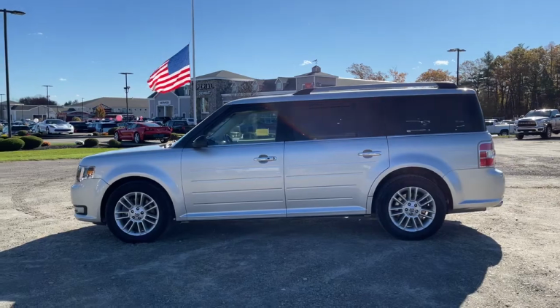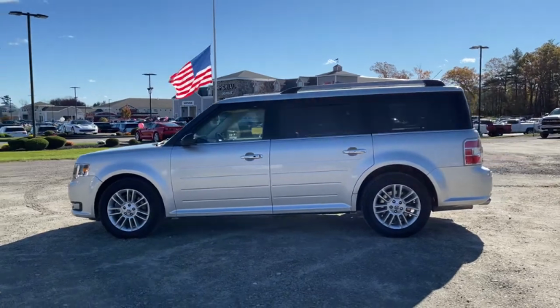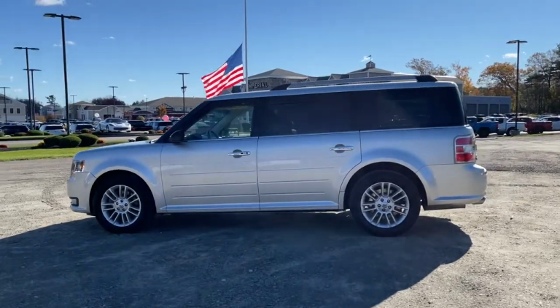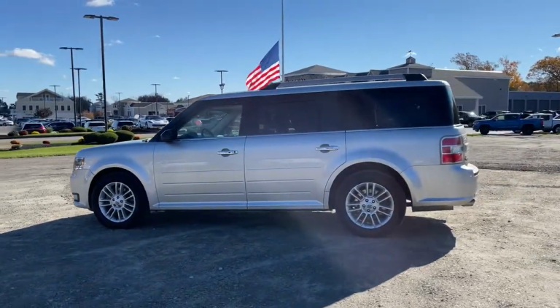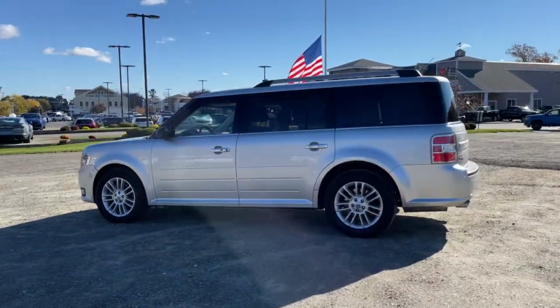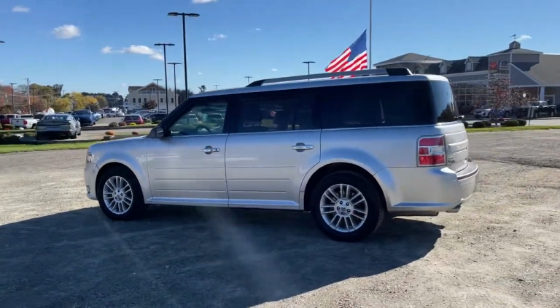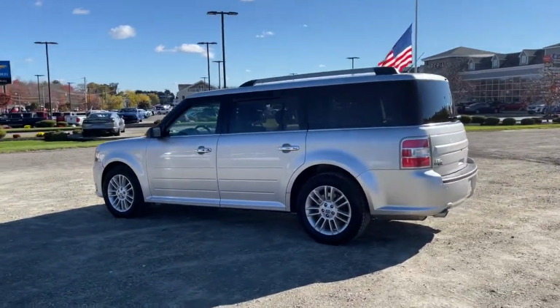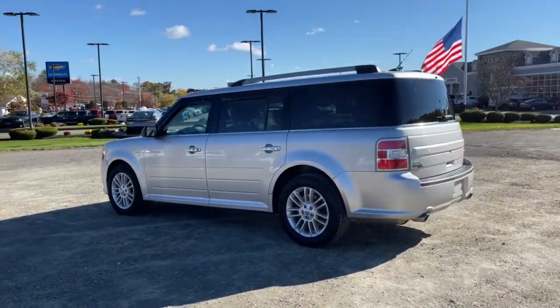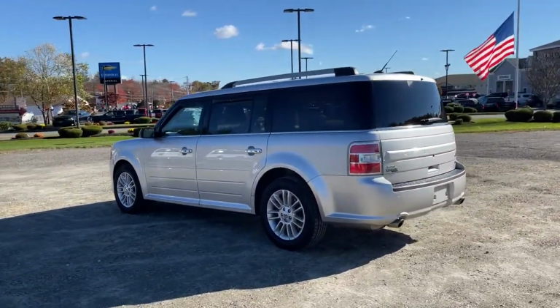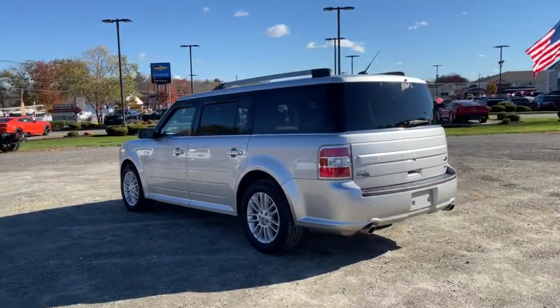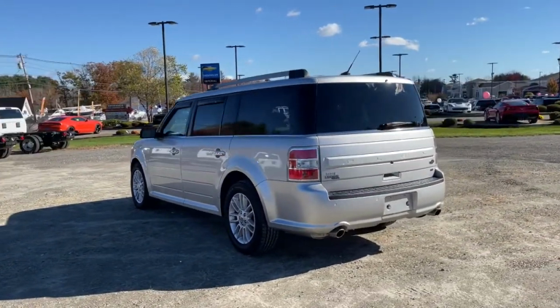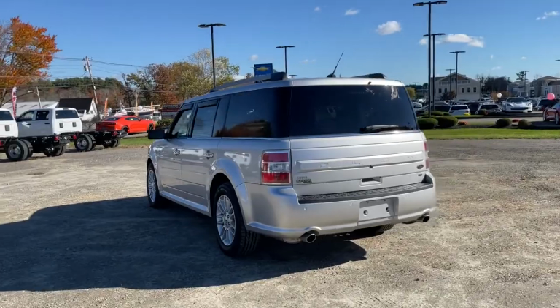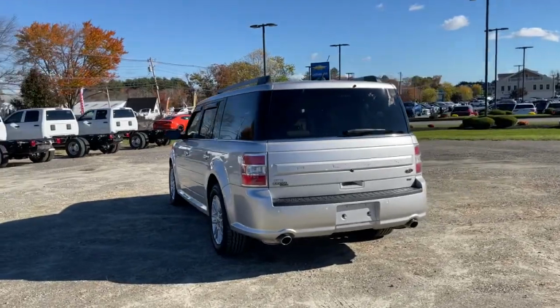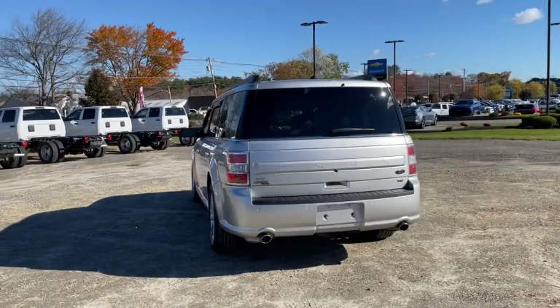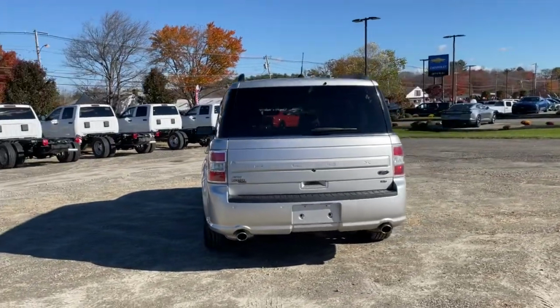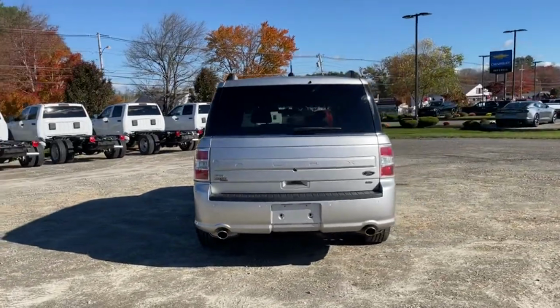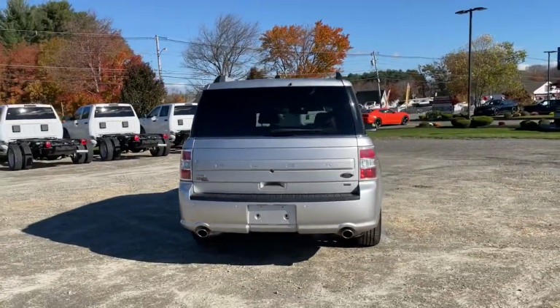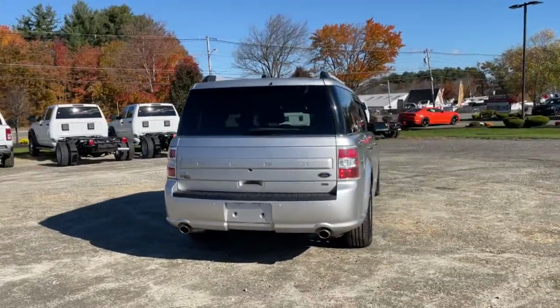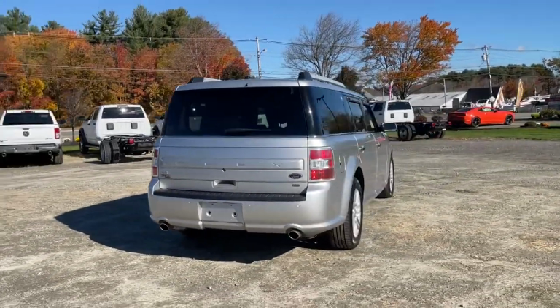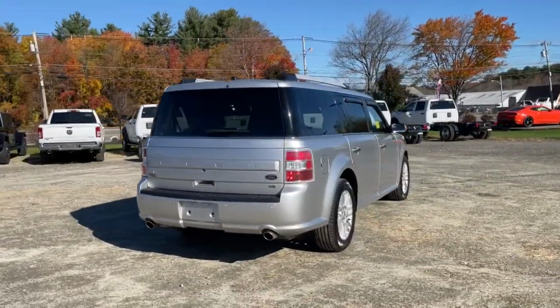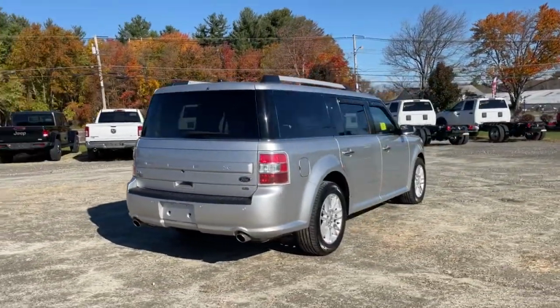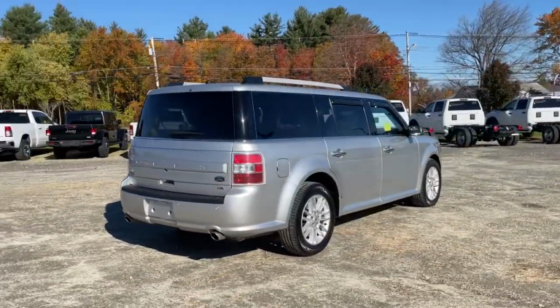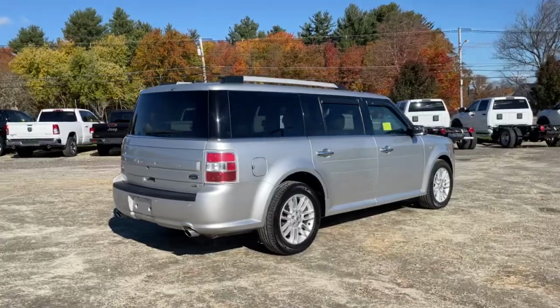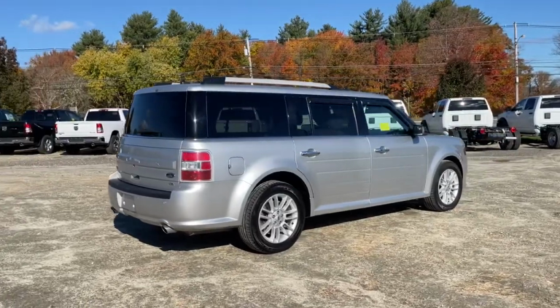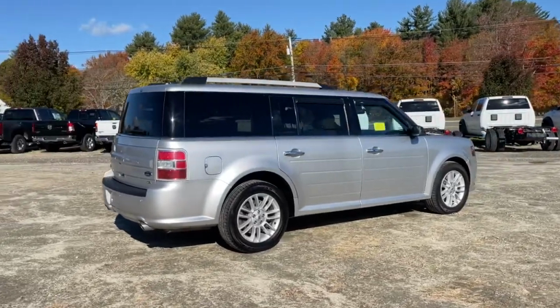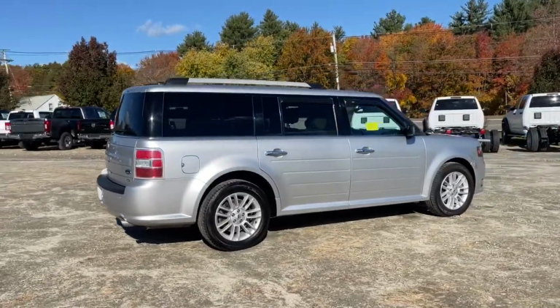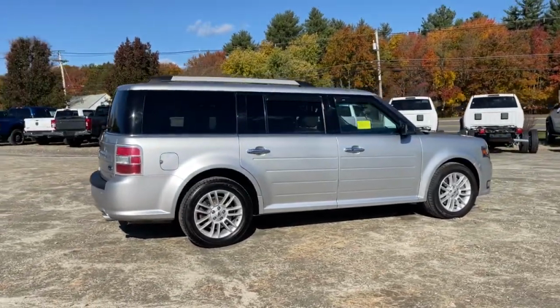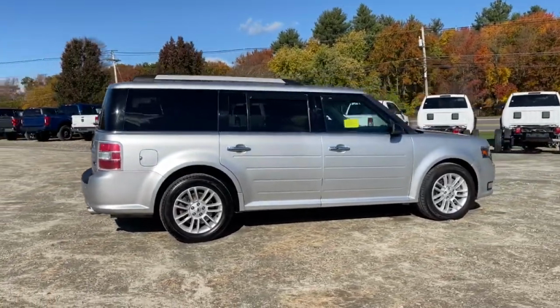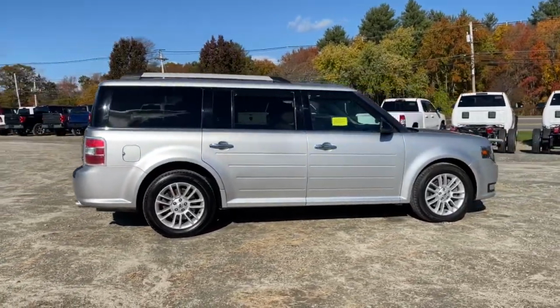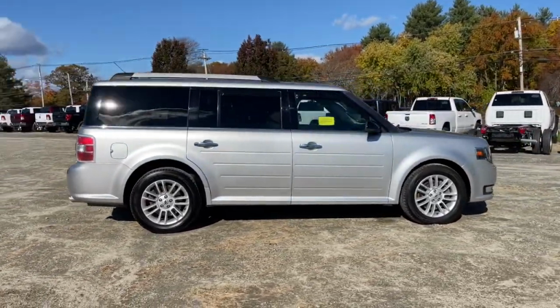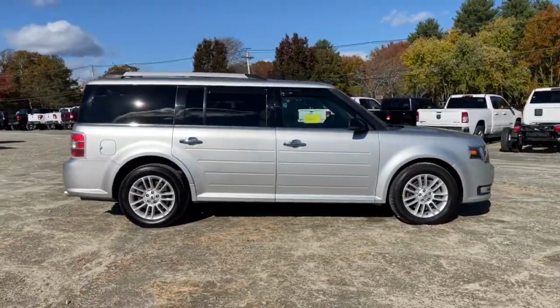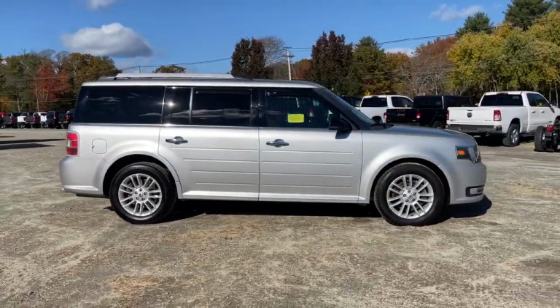You will love the features of this 2017 Ford Flex. This vehicle still has fewer than 70,000 miles on the clock, so it won't last long. Start building family road trip memories in this comfortable and spacious Flex.